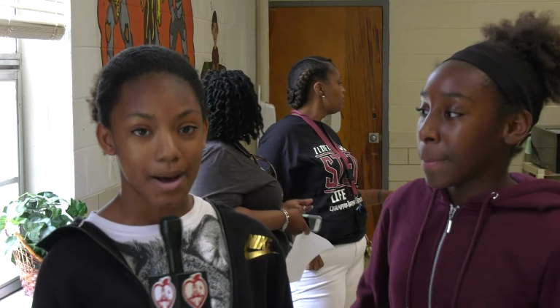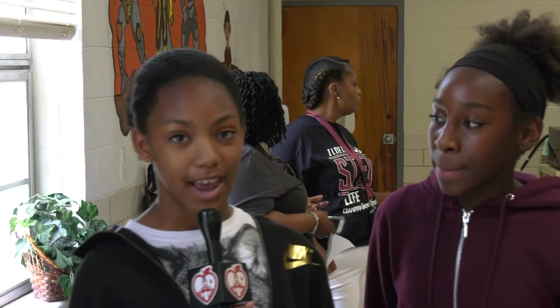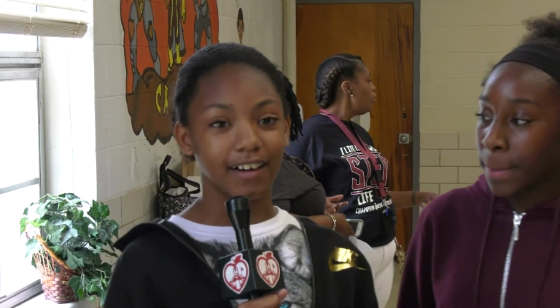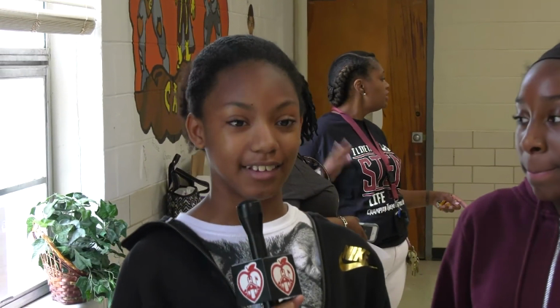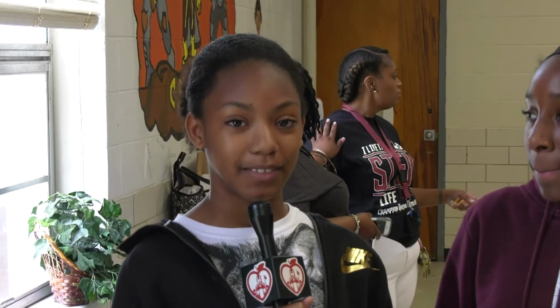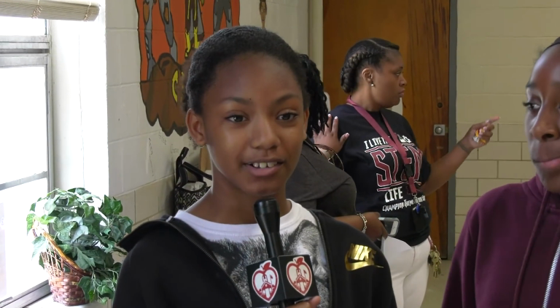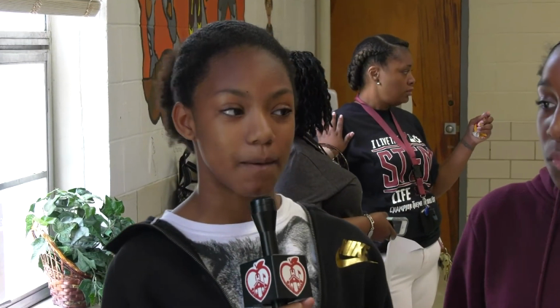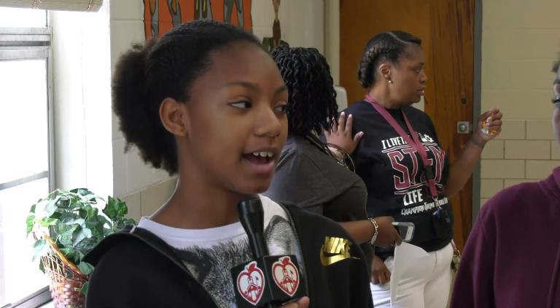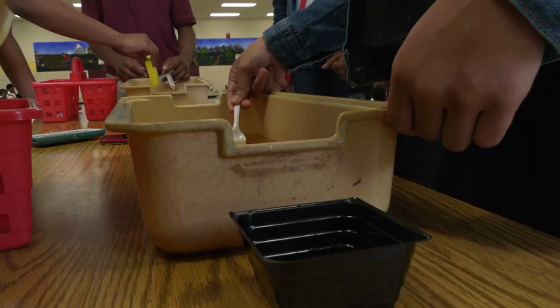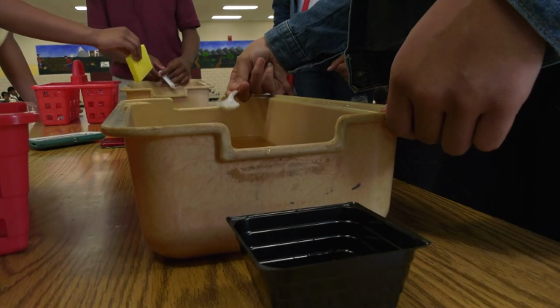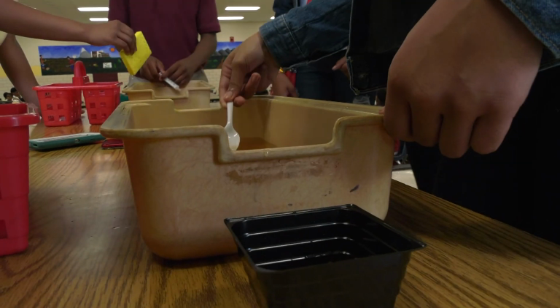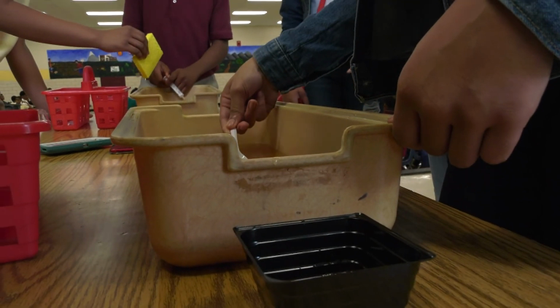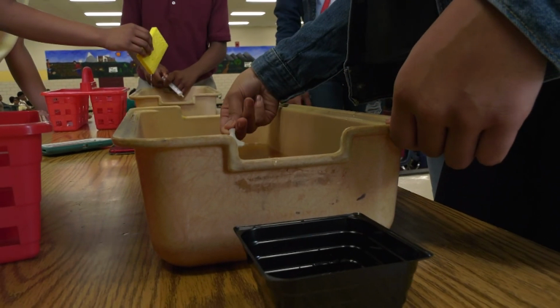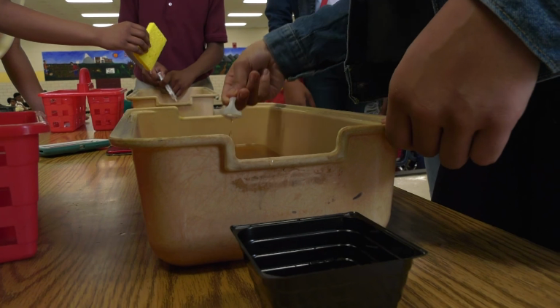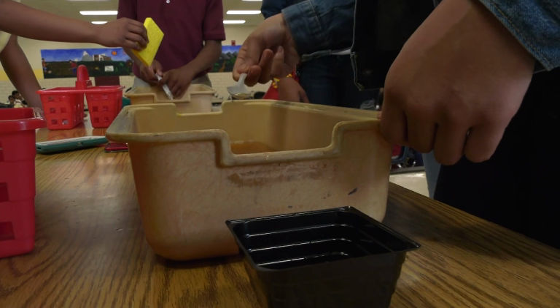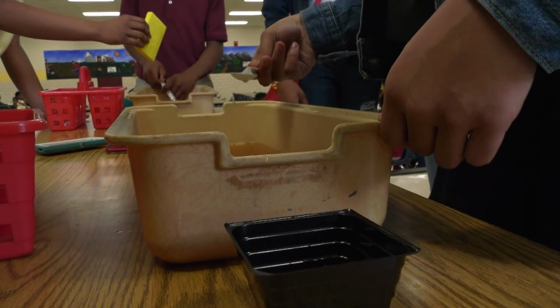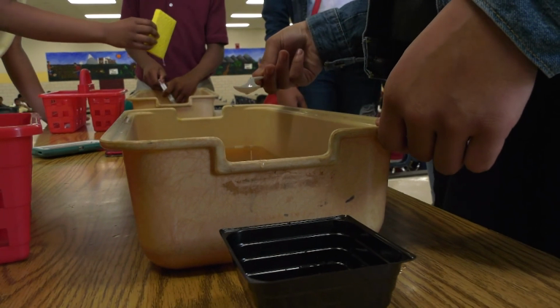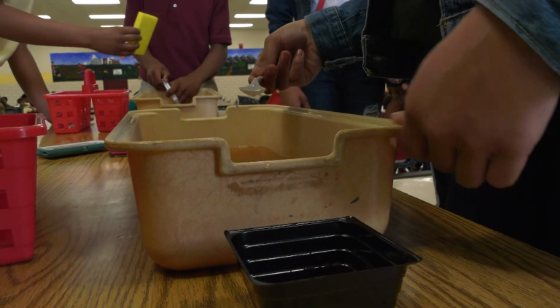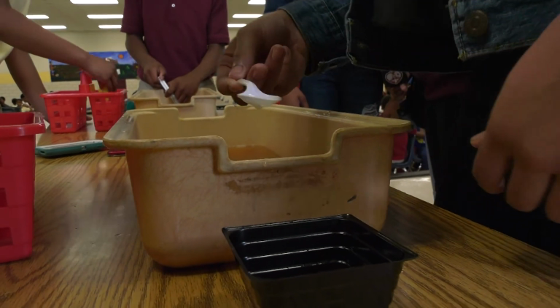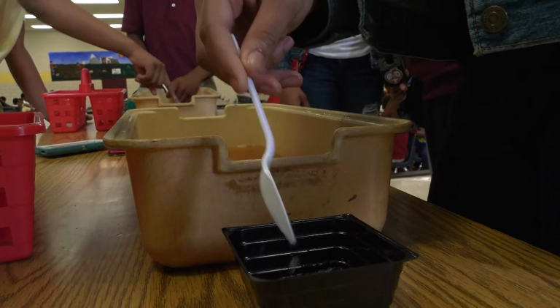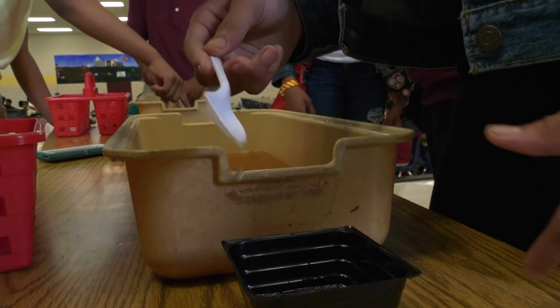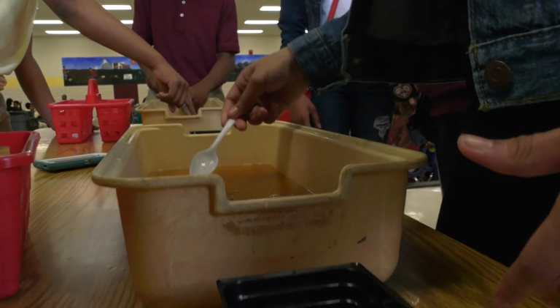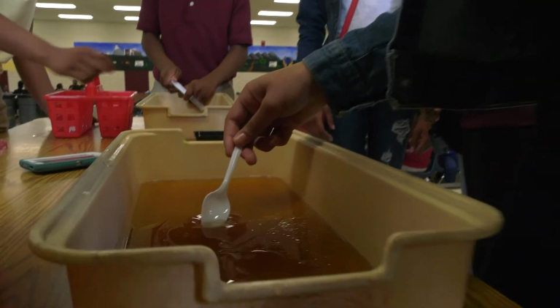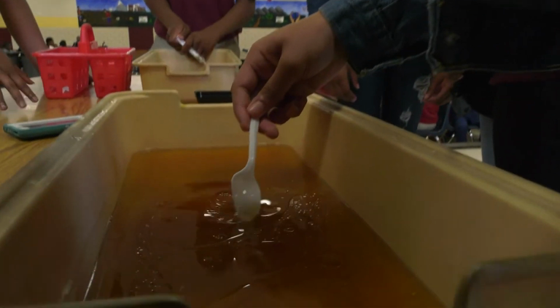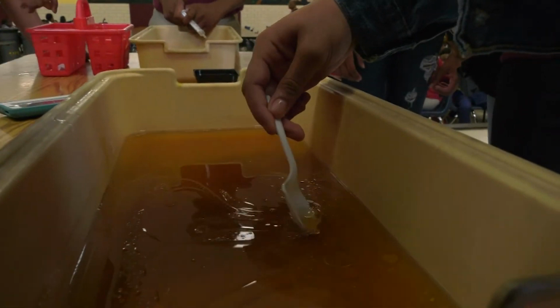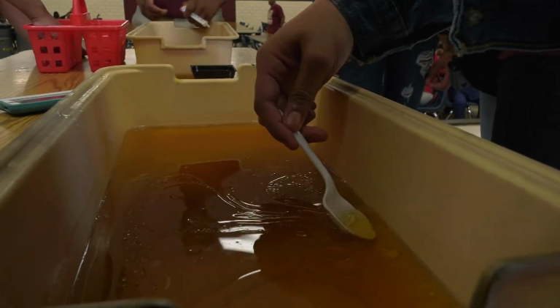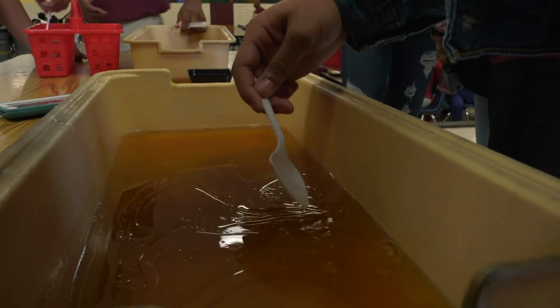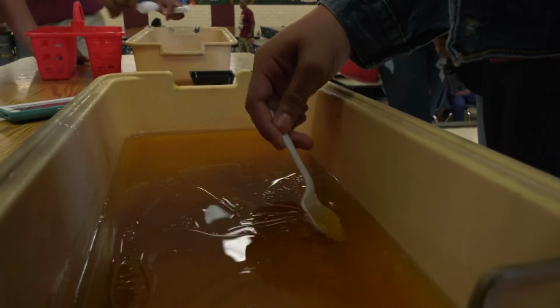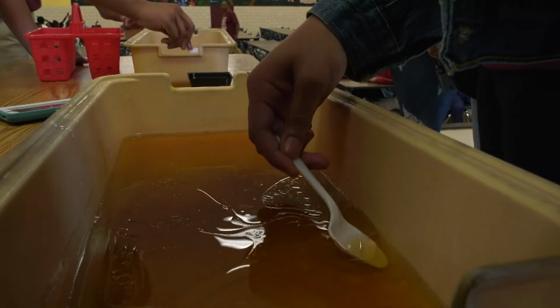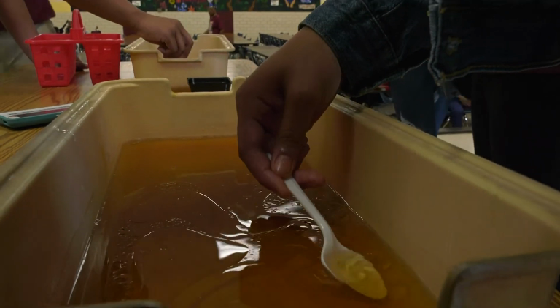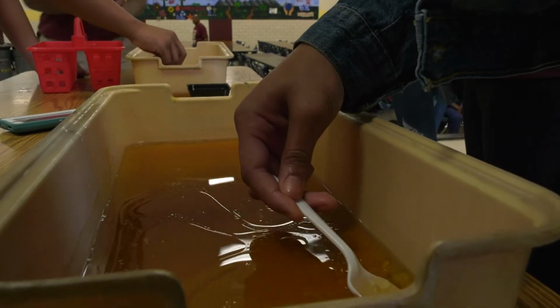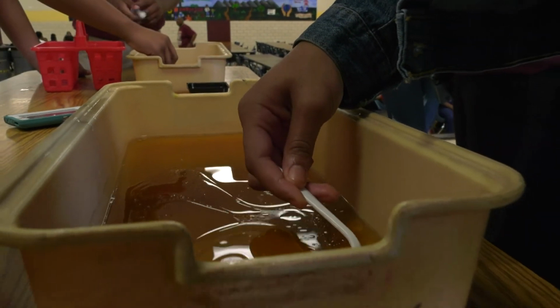My name is Casey Owens. I attend Champion Theme Middle School, and I am from Taylor's sixth grade class. In this challenge, they get to choose between spoons, sponges, and syringes. They can use all those materials to try to get out the most oil from these containers and leave the most amount of water.